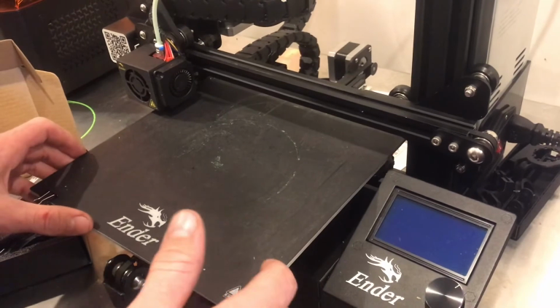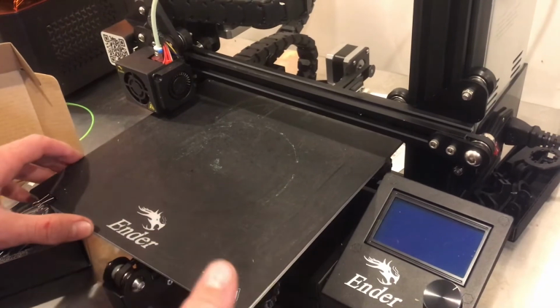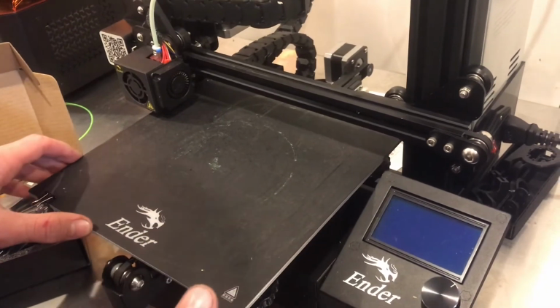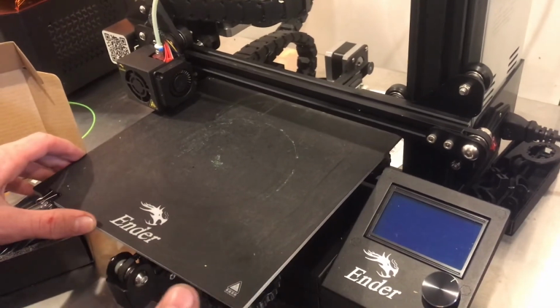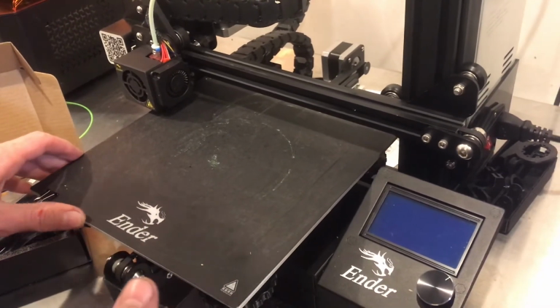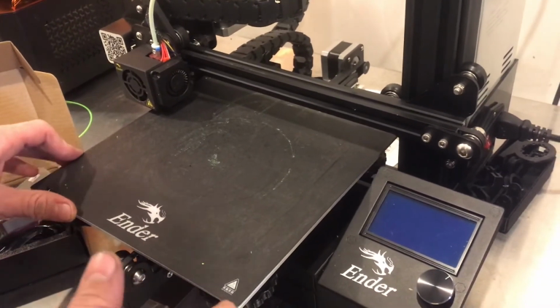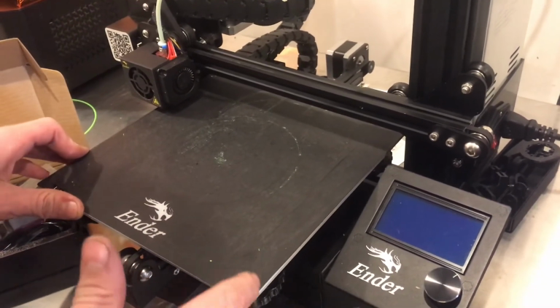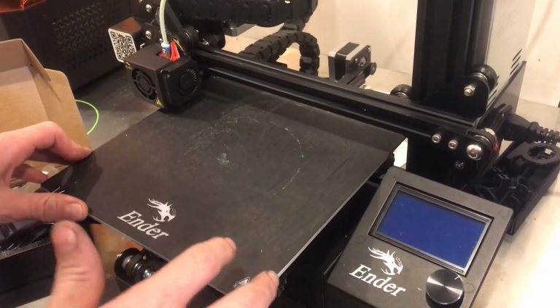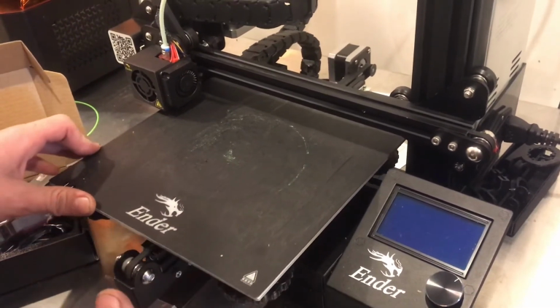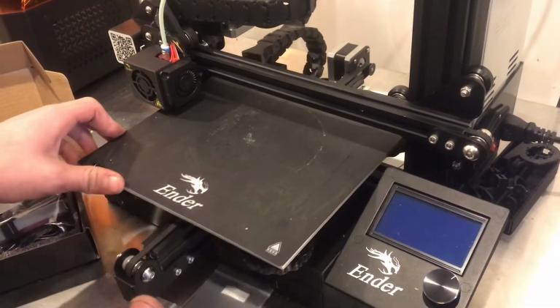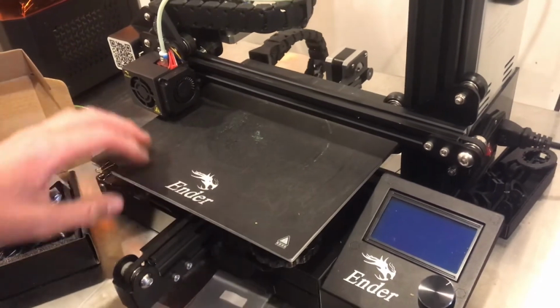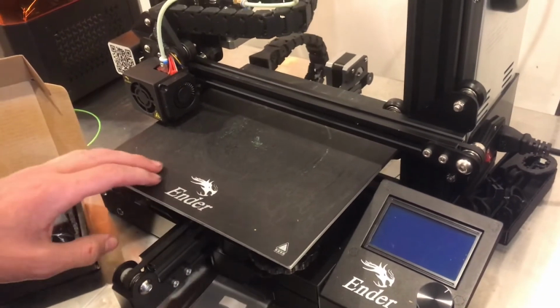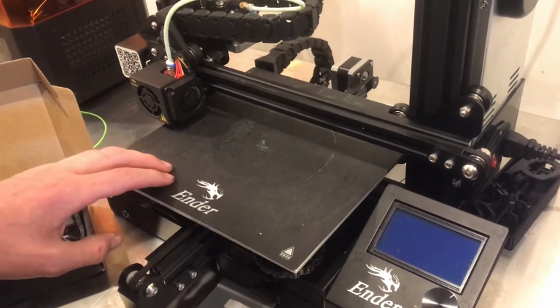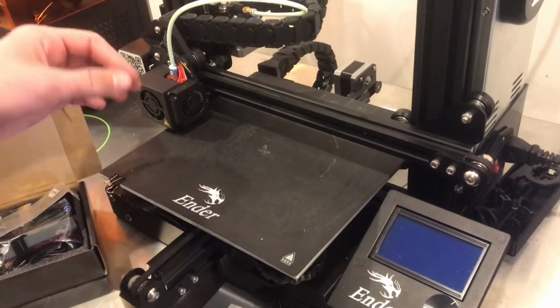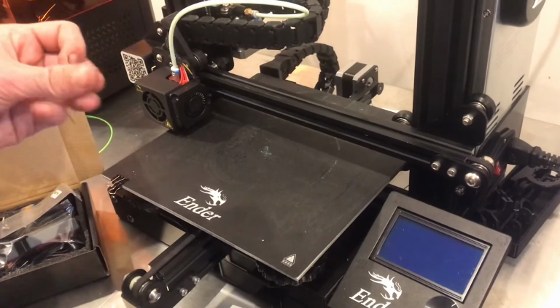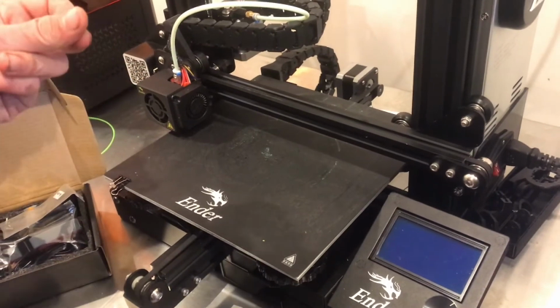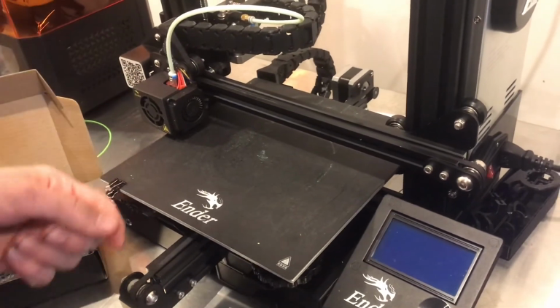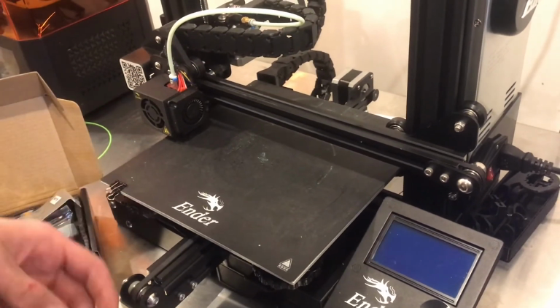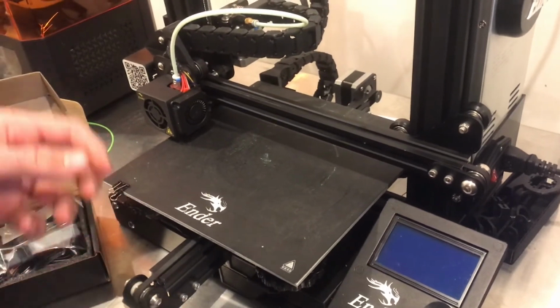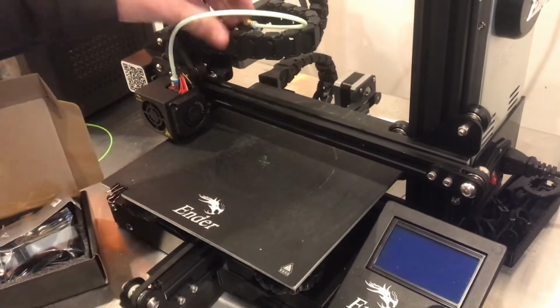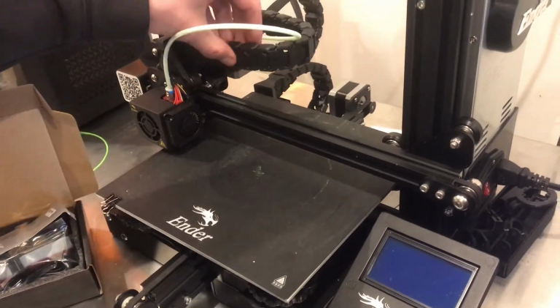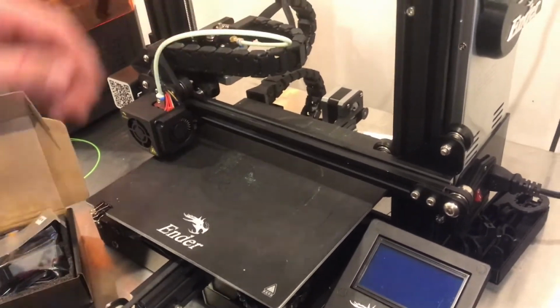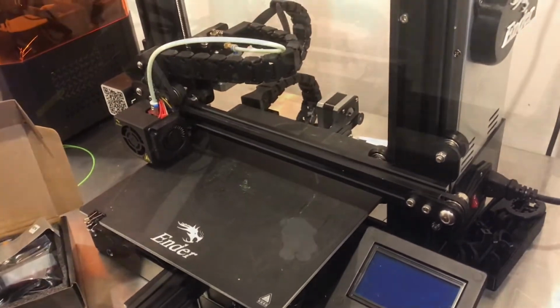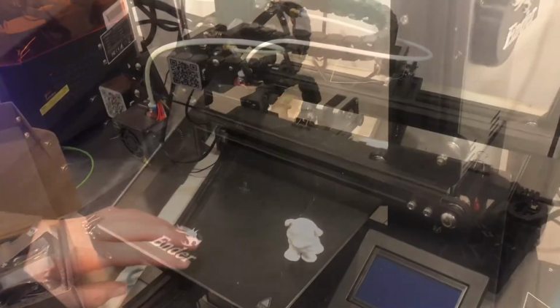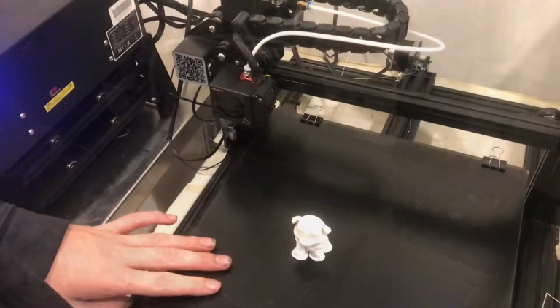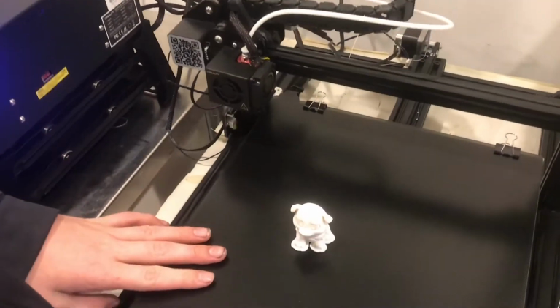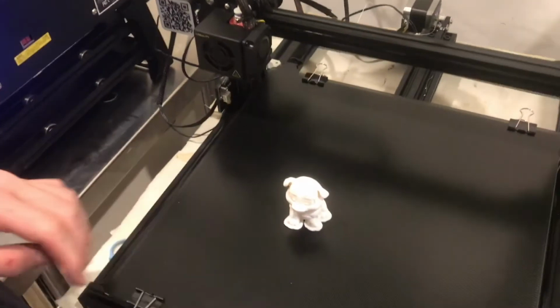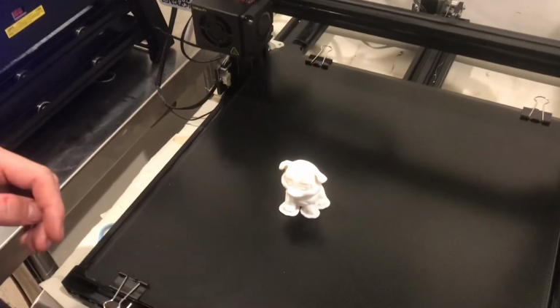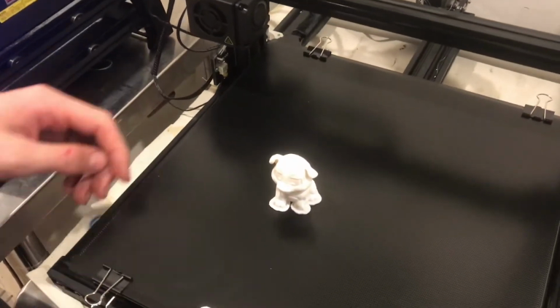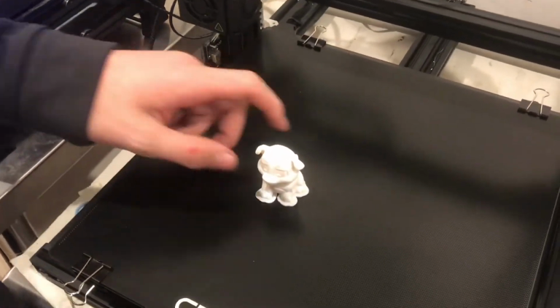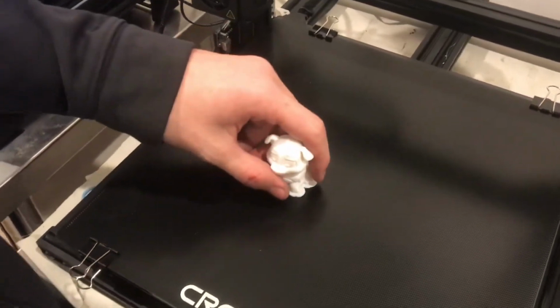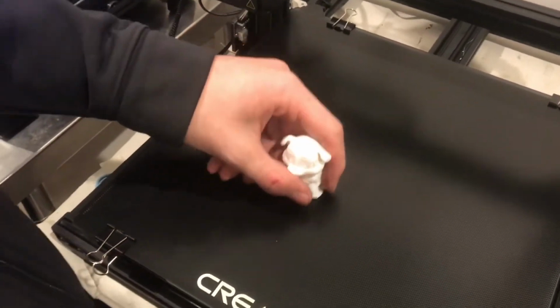We've printed so many things on this bed and it works just flawlessly. I haven't had any problems with warping. It sticks really well every time and gives it a cool, very uniform texture — not shiny like glass. The base is now cooled down to room temperature. Let's try to remove the part.